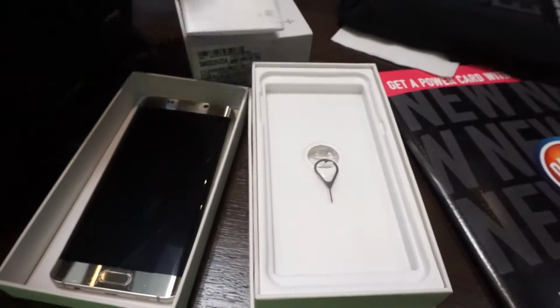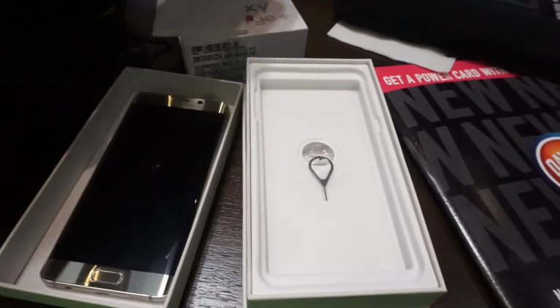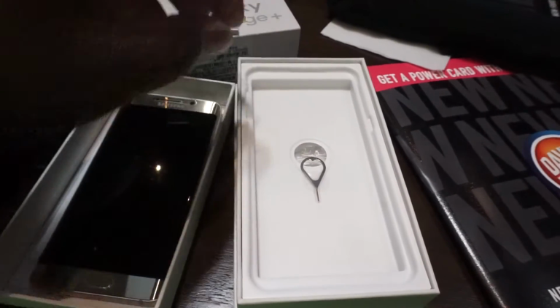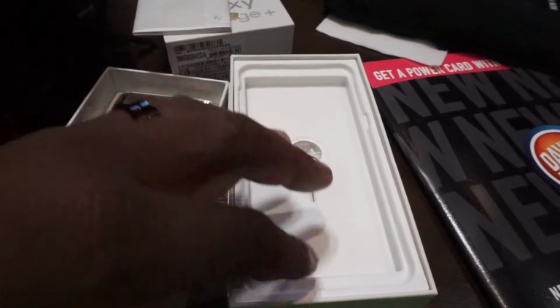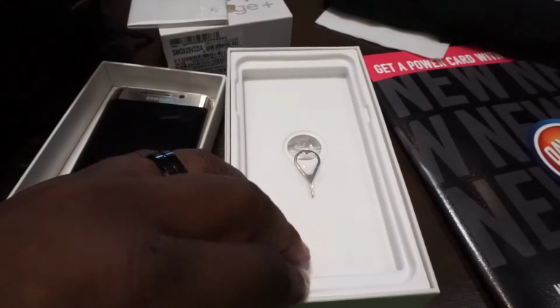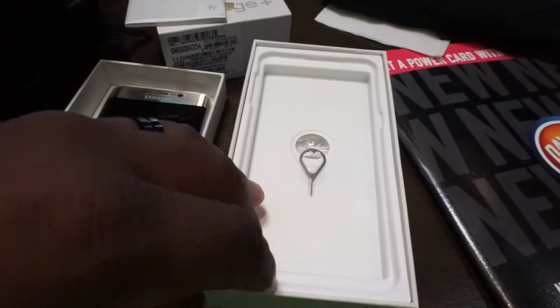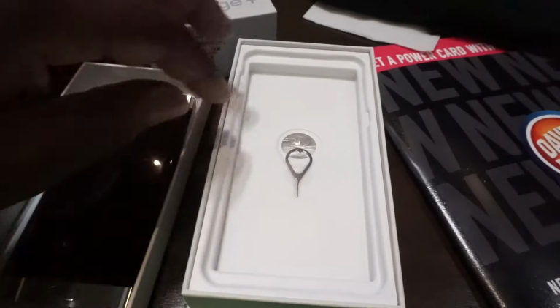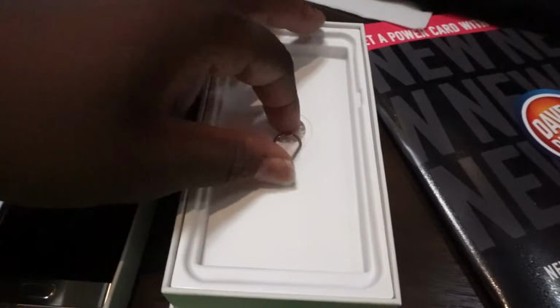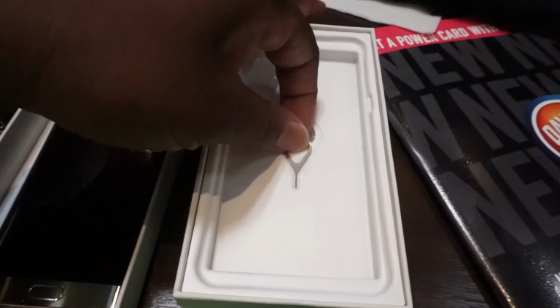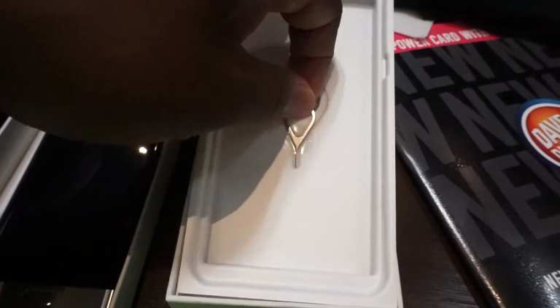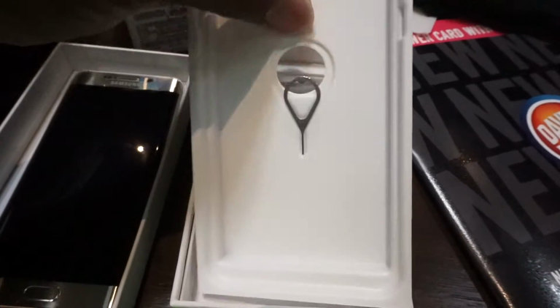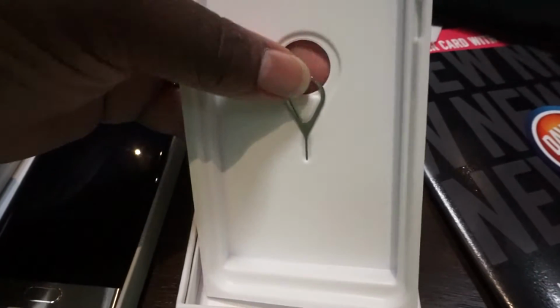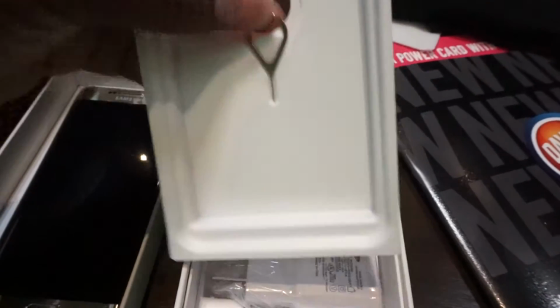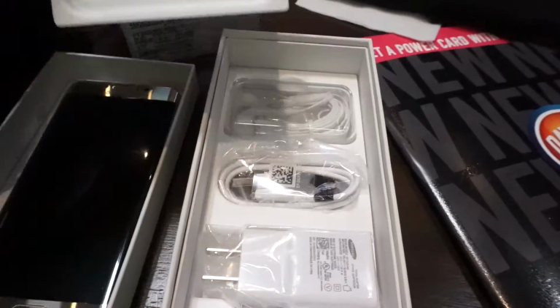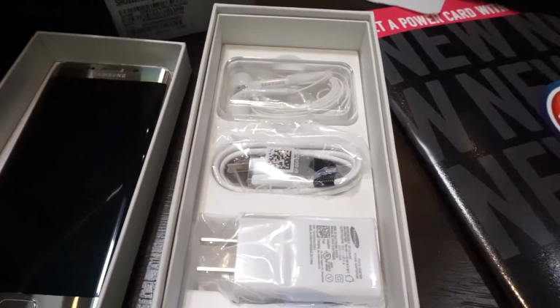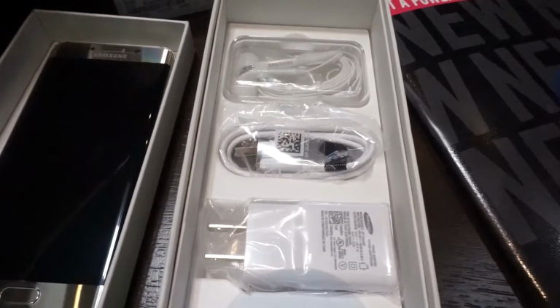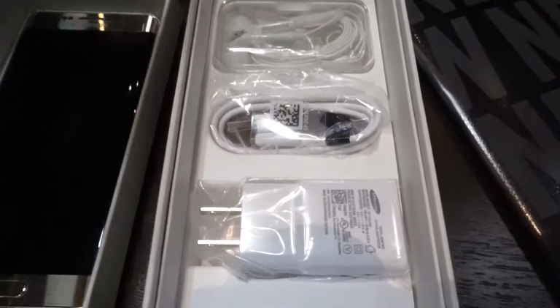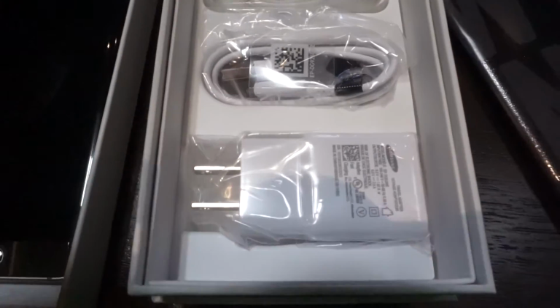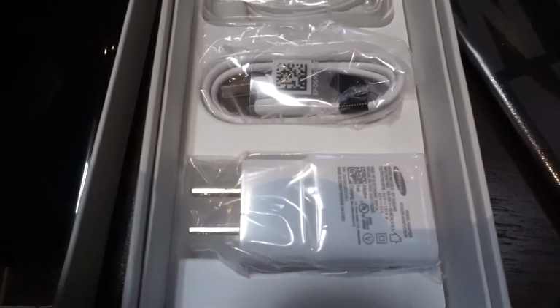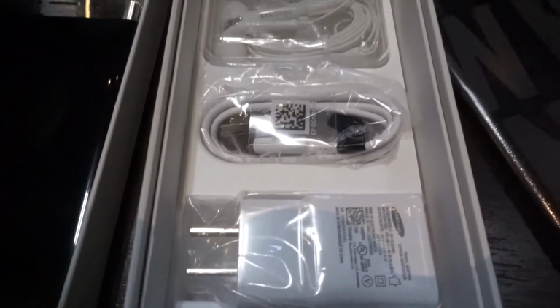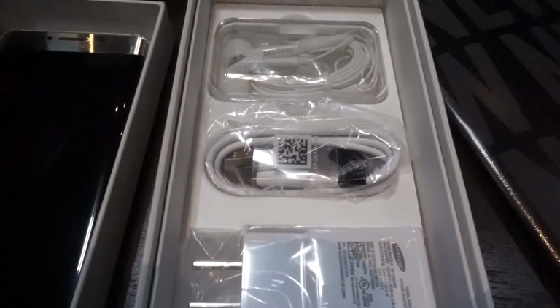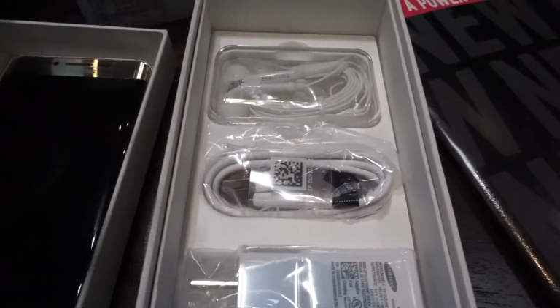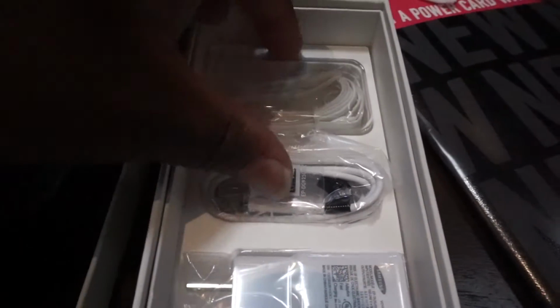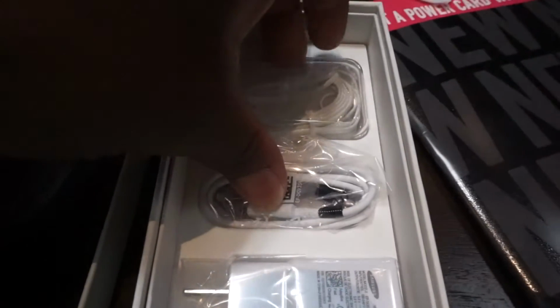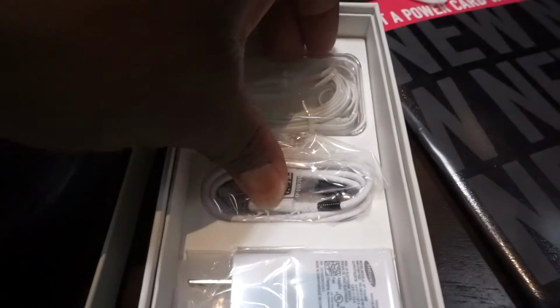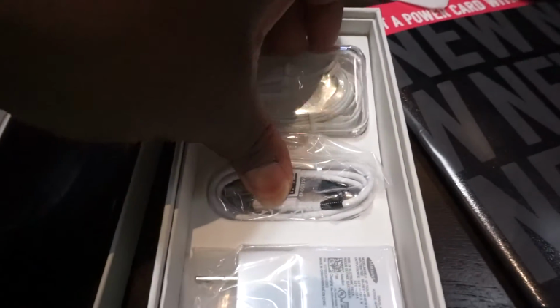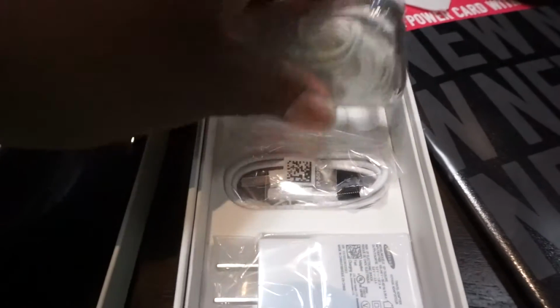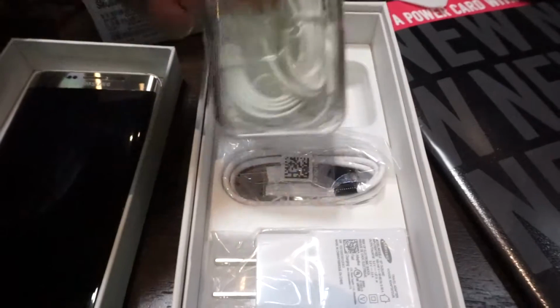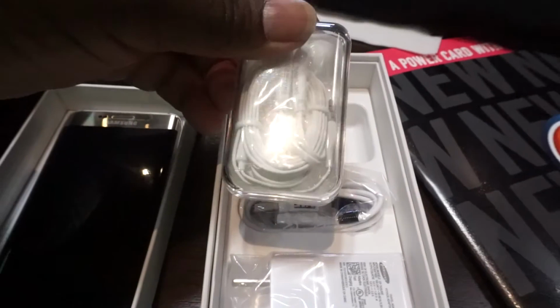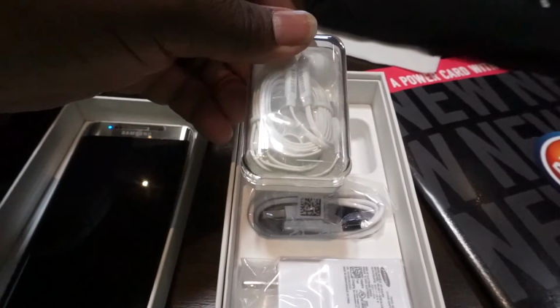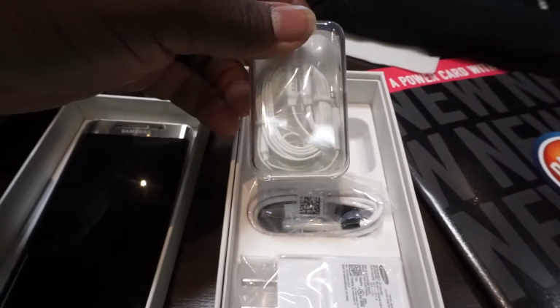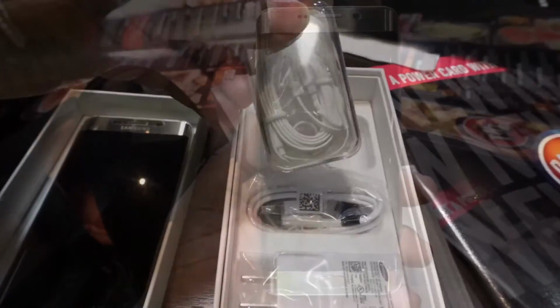Get to know your phone booklet, SIM ejection tool, and a charger brick with USB cable. And what is this? Headphones? The same headphones that were absent in the Verizon Note 5 box? Damn you, Verizon.